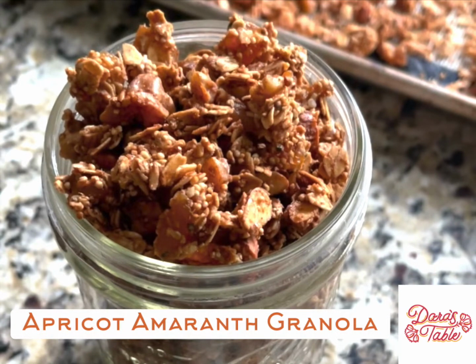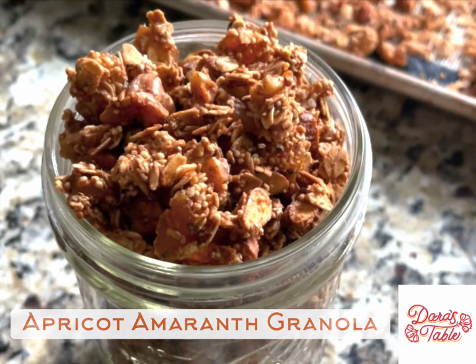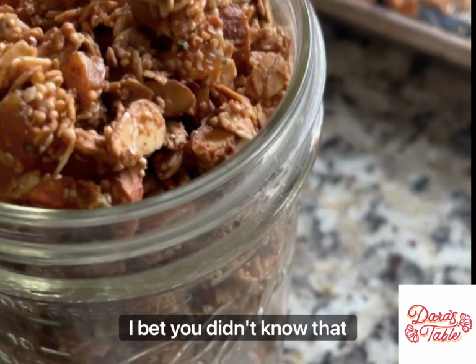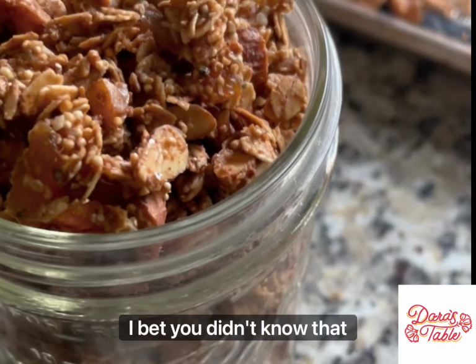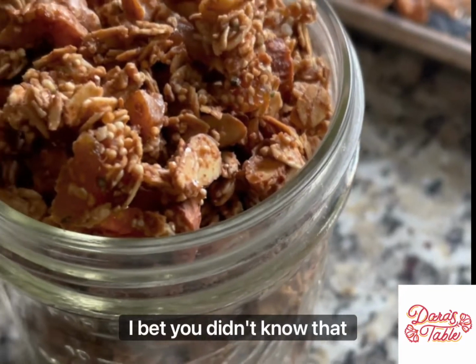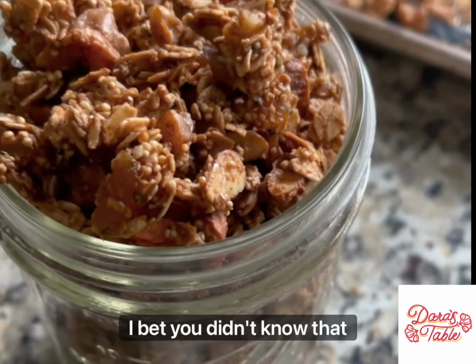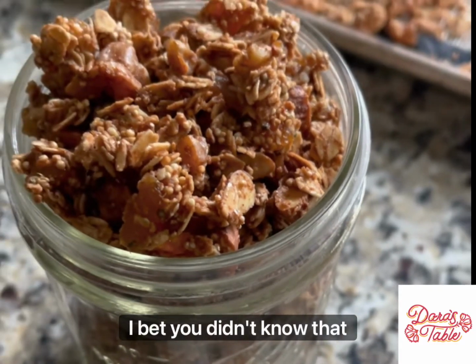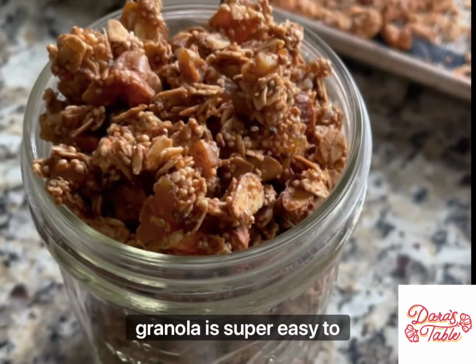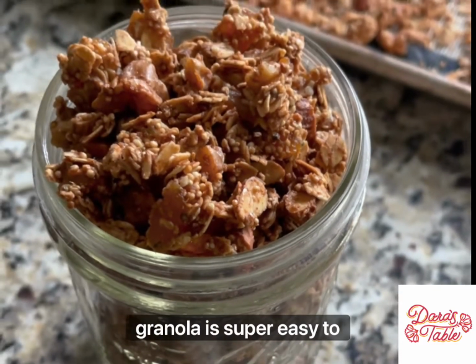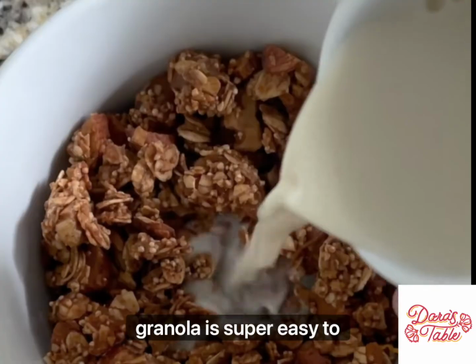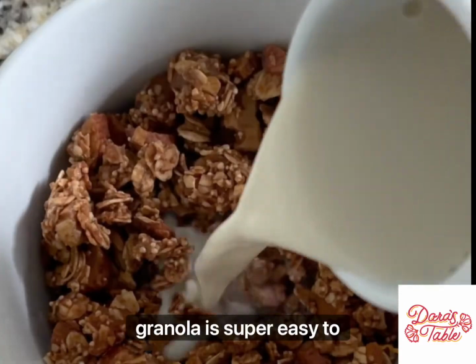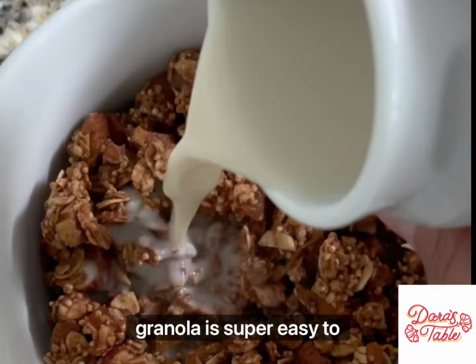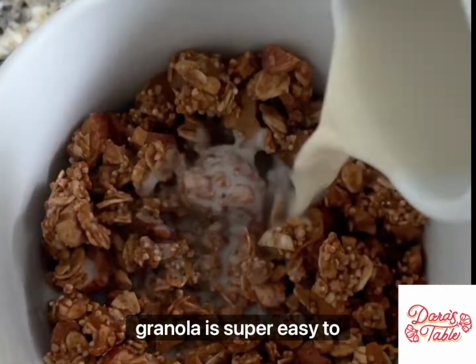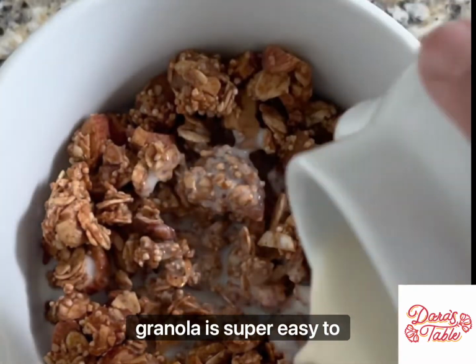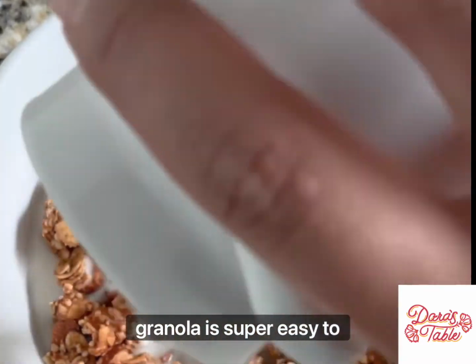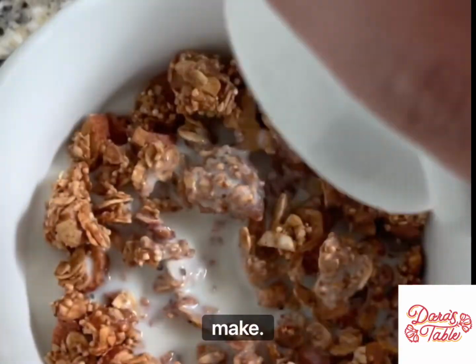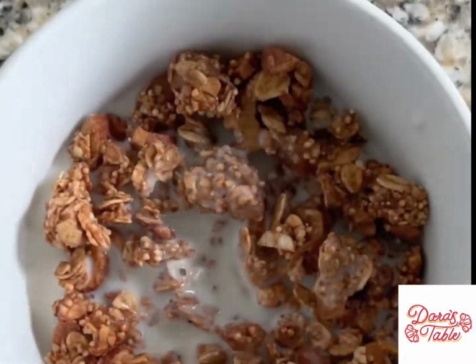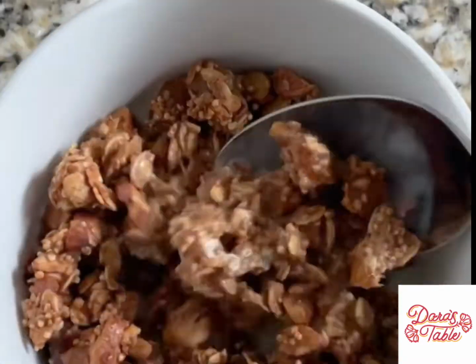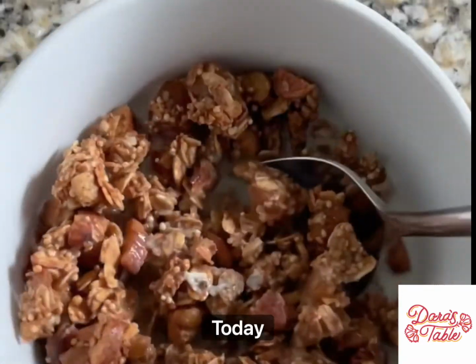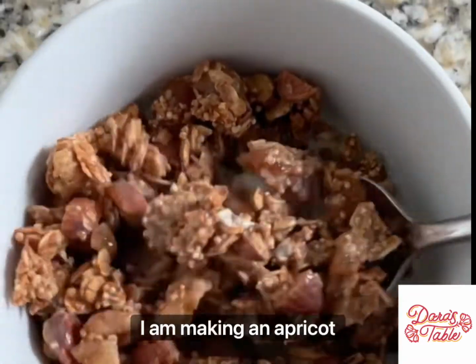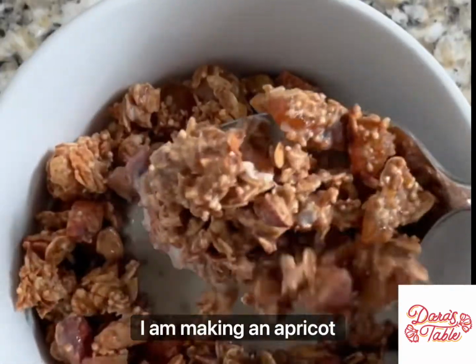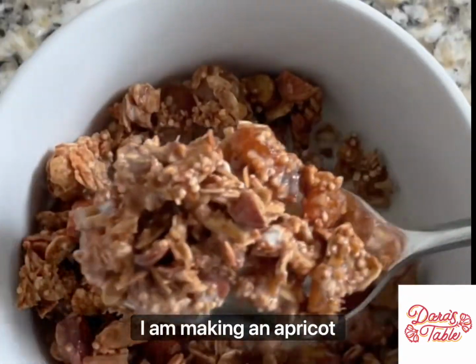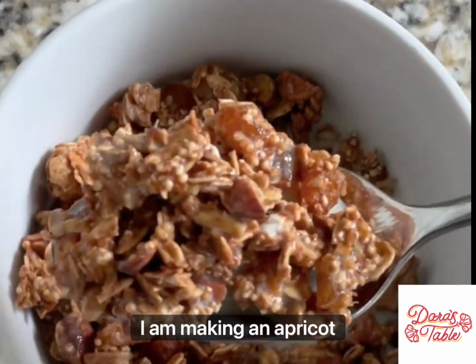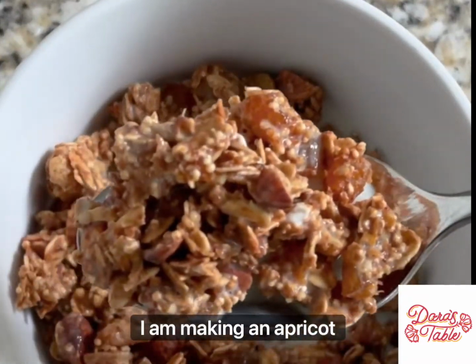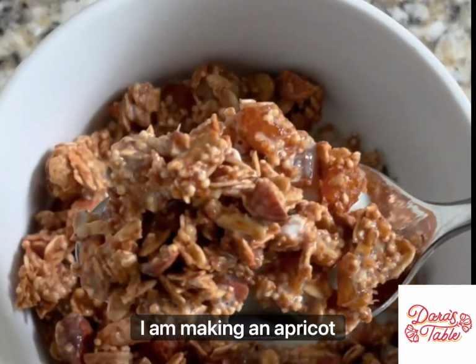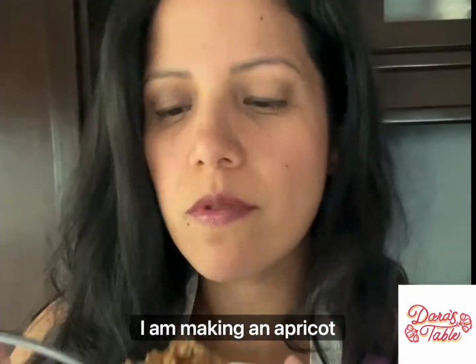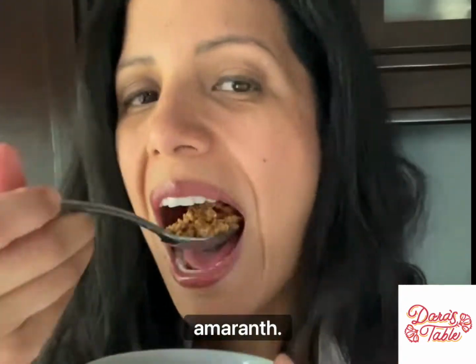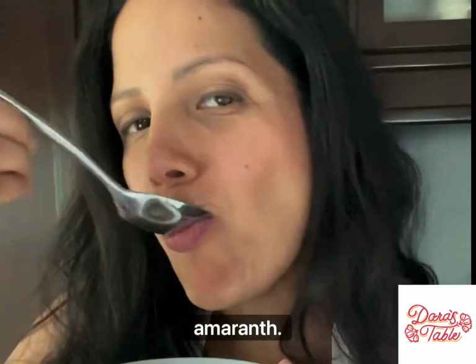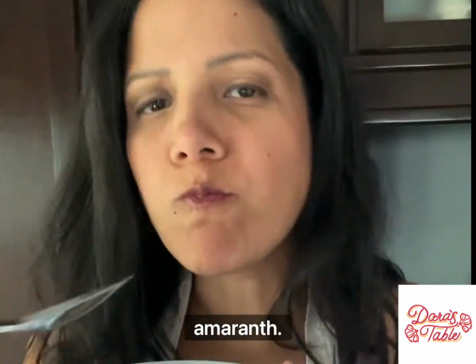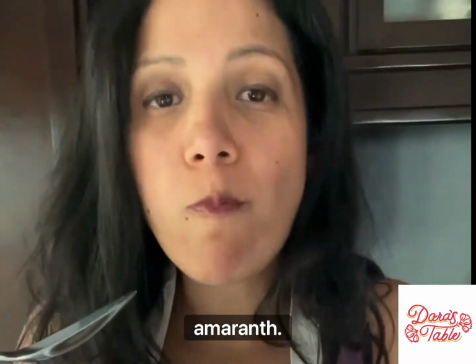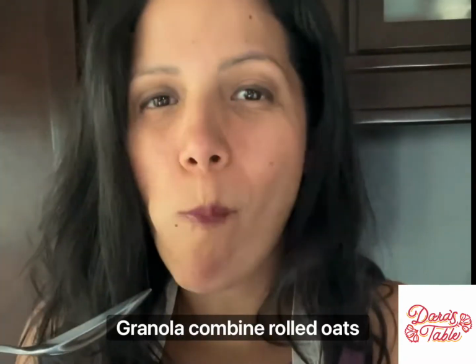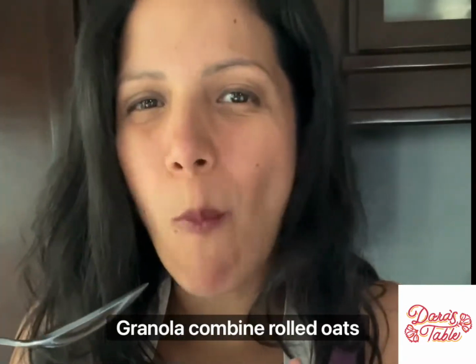I bet you didn't know that granola is super easy to make. Today I am making an apricot amaranth granola.